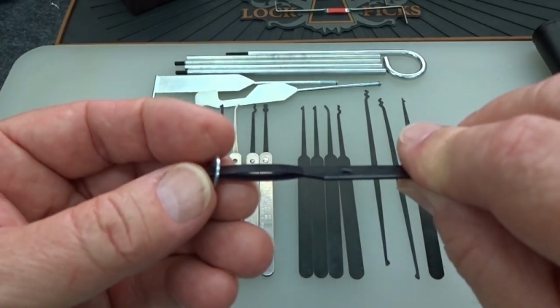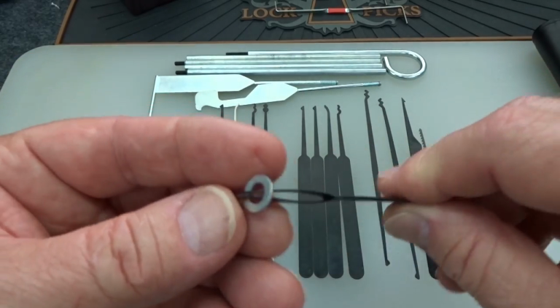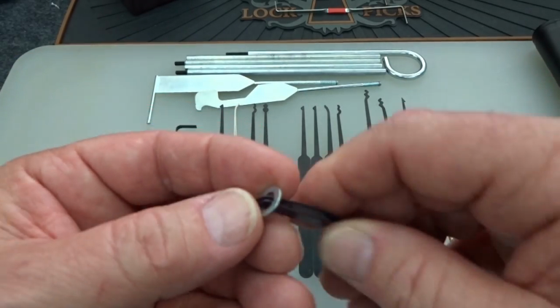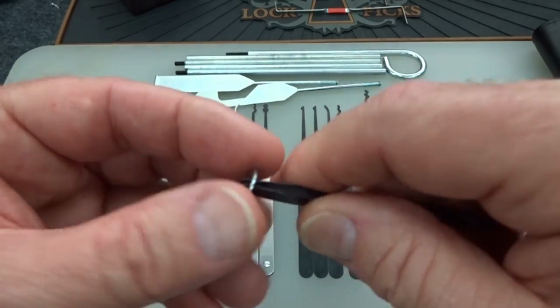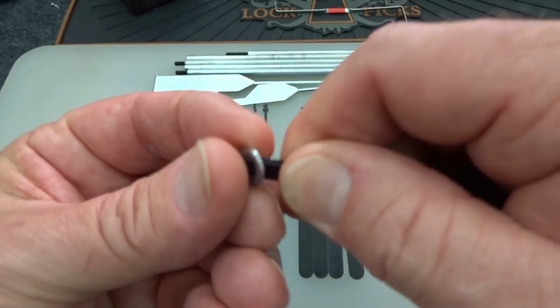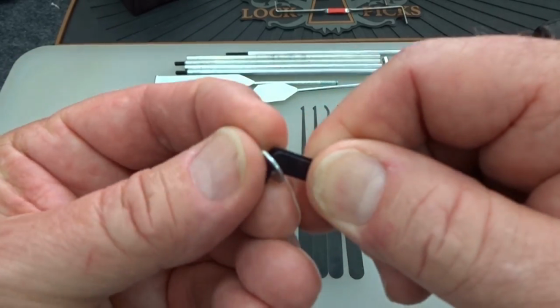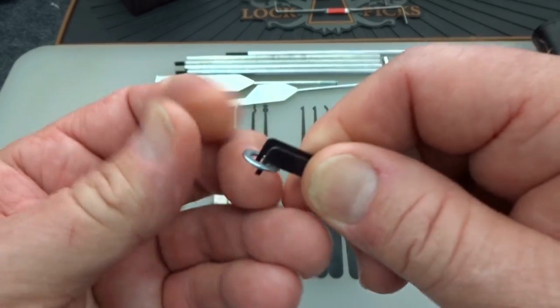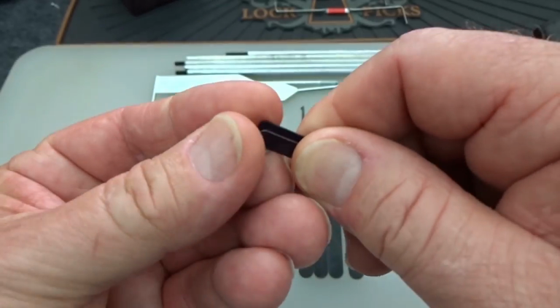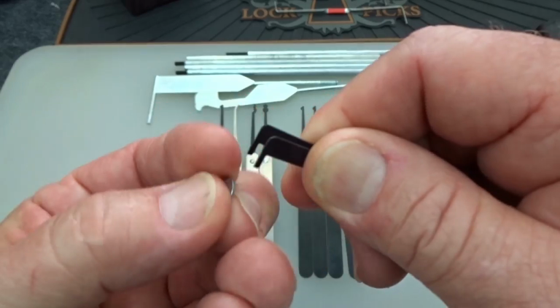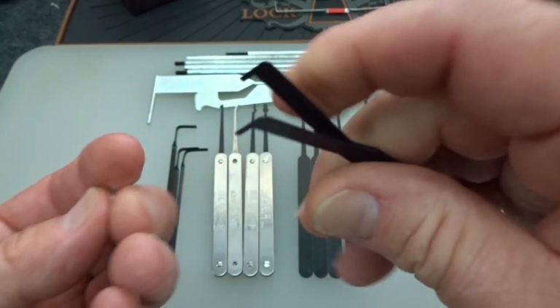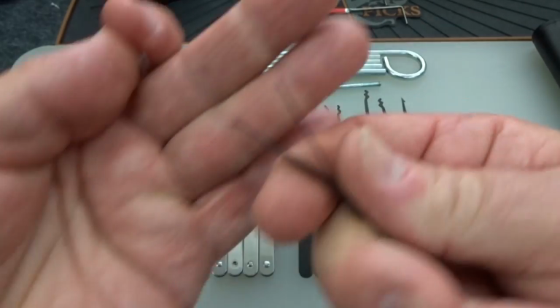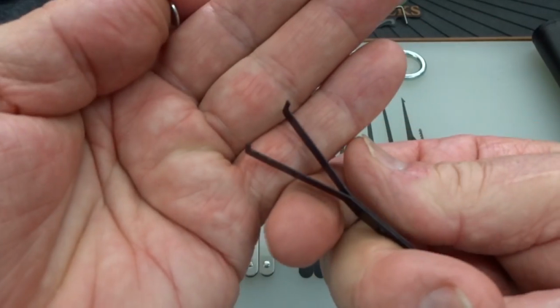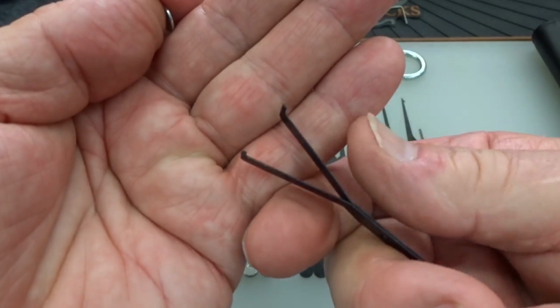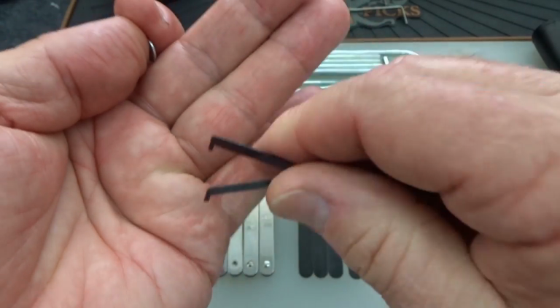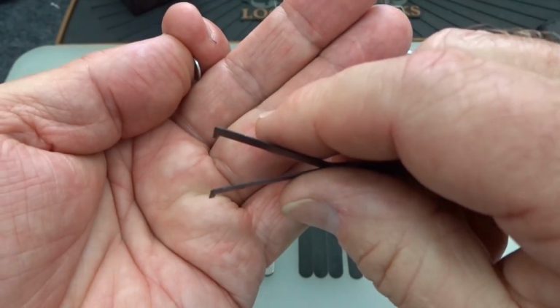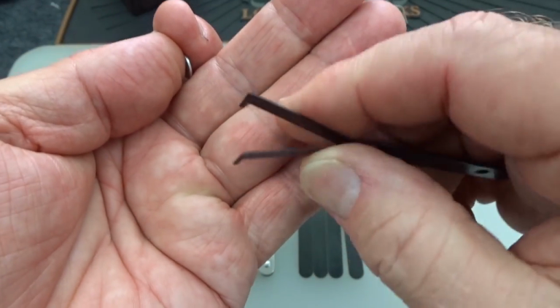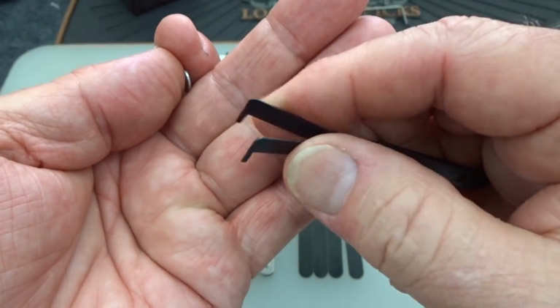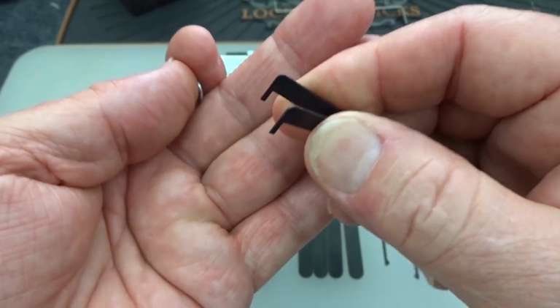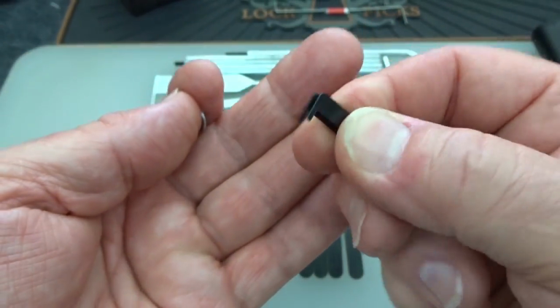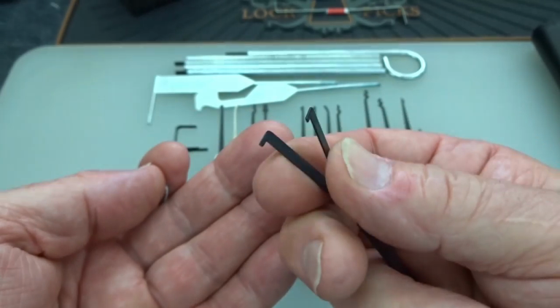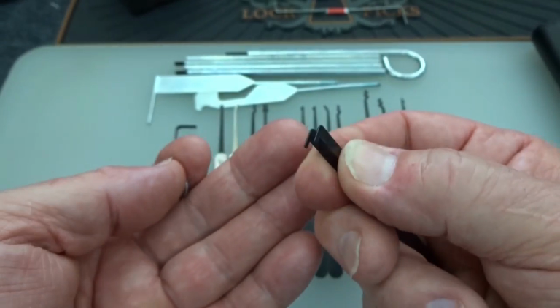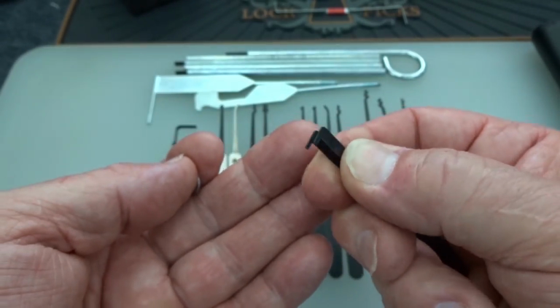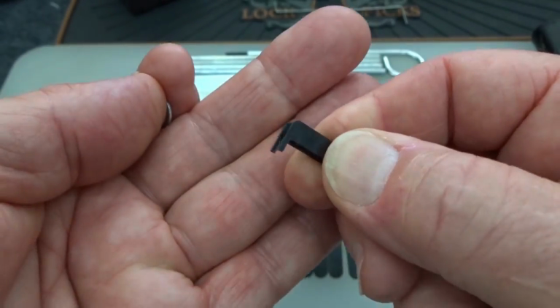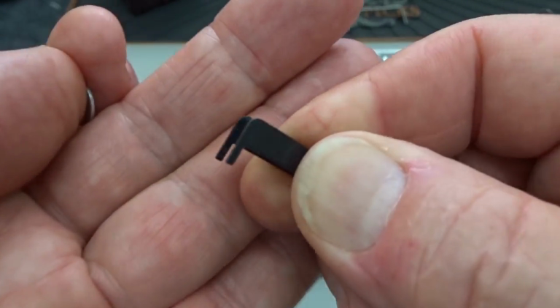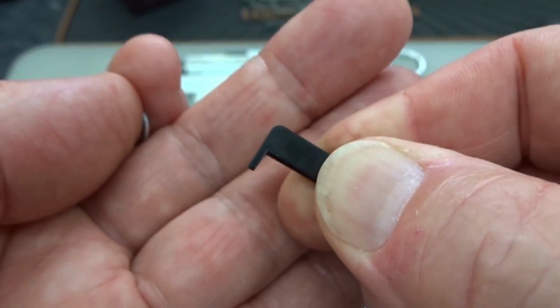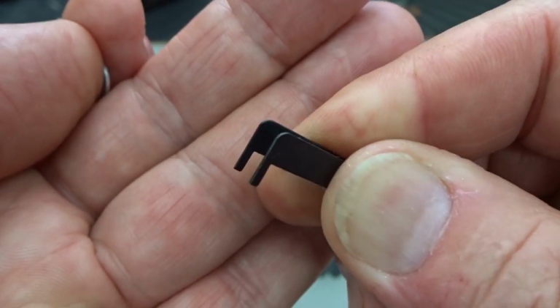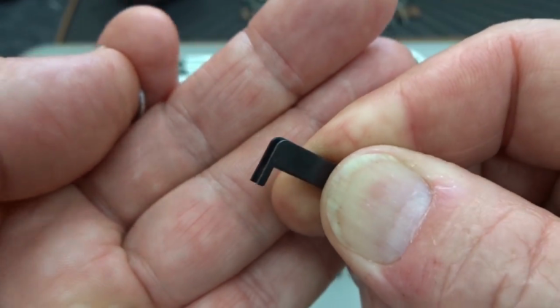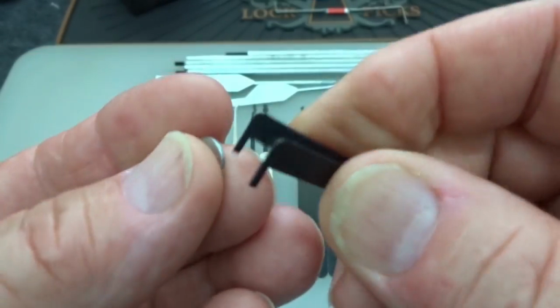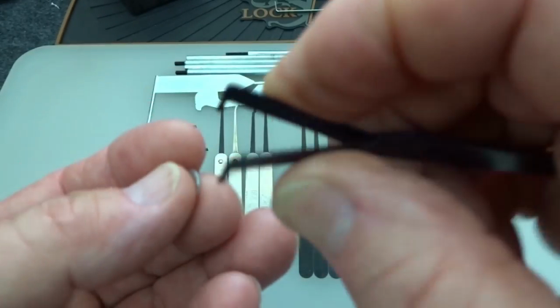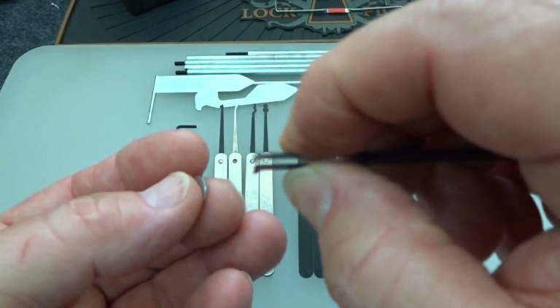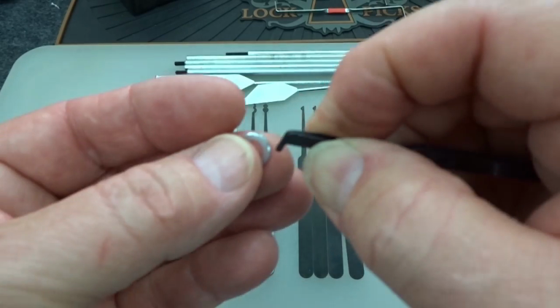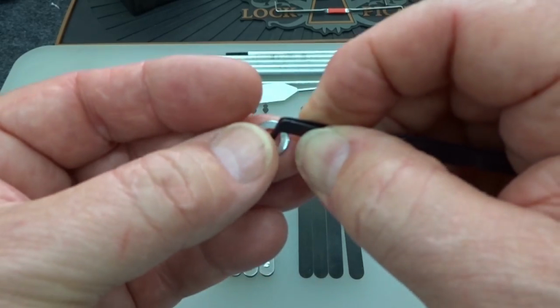Starting off with the tensioners — you get a little washer holding a spring steel shutter lock. If you're going to pick locks on cars, you're definitely going to need one of these, and it is the perfect size with a lot of springiness in there.